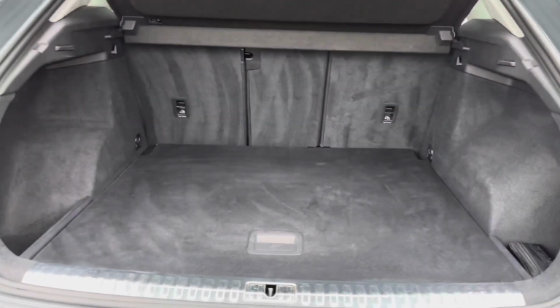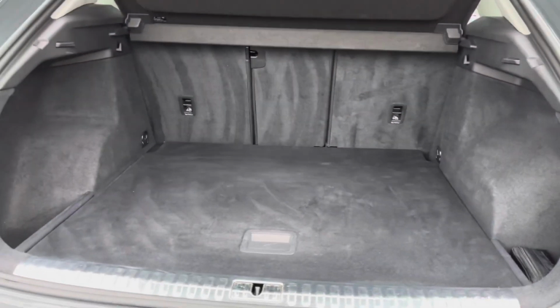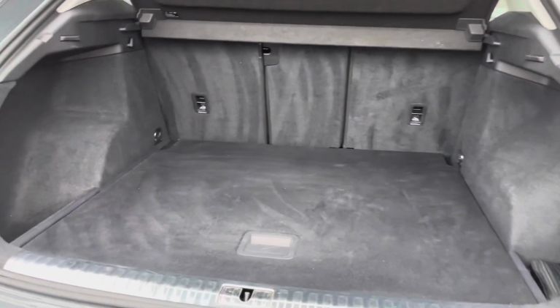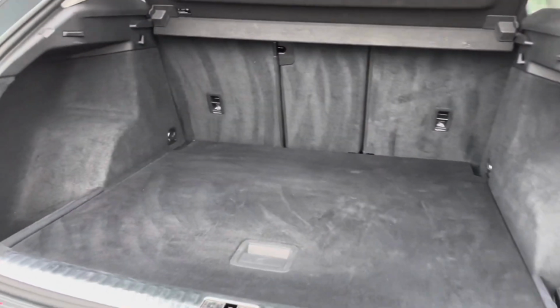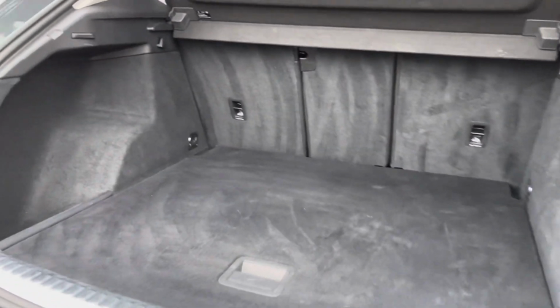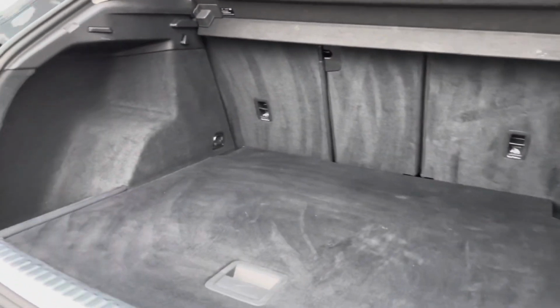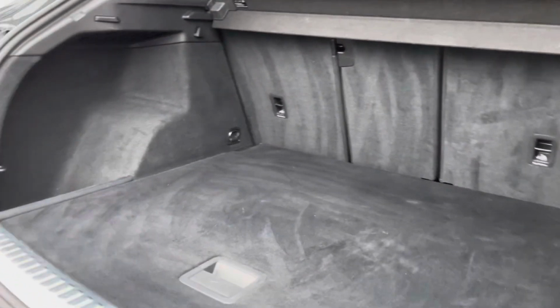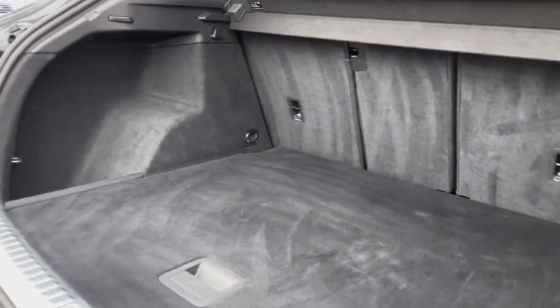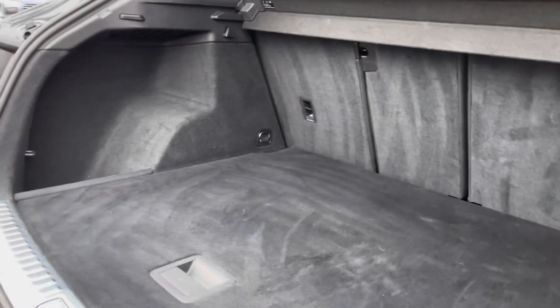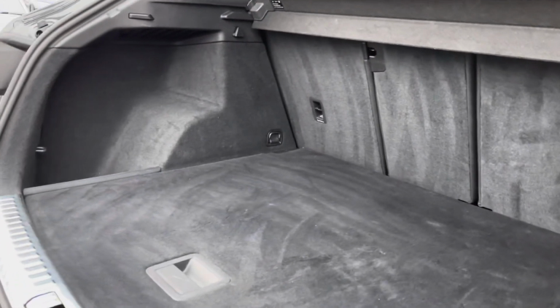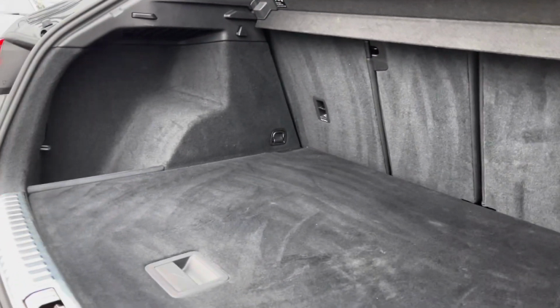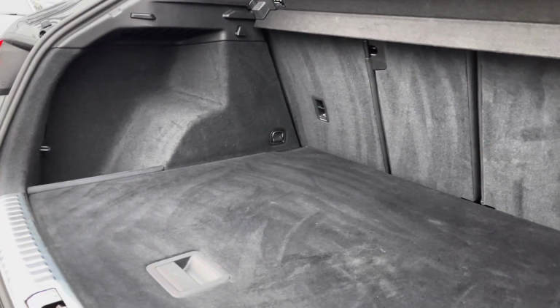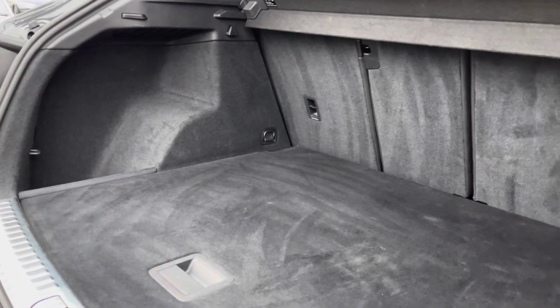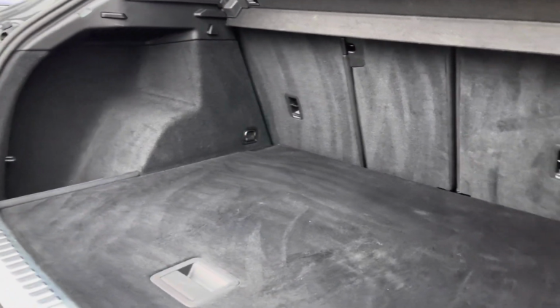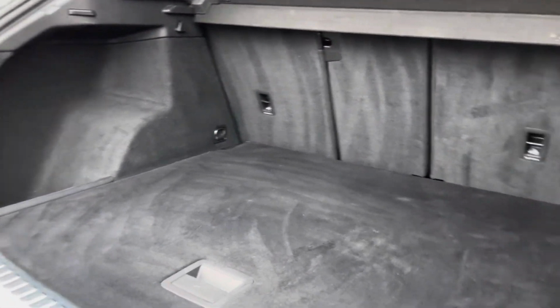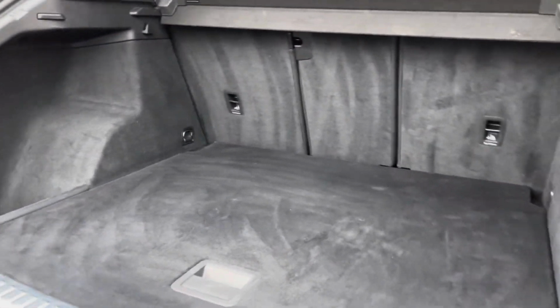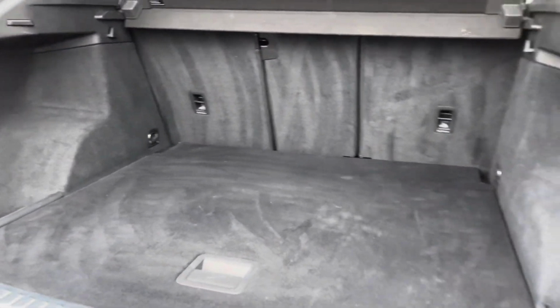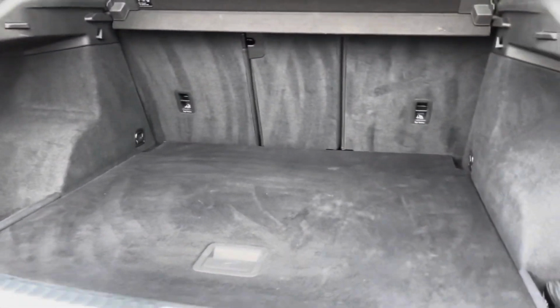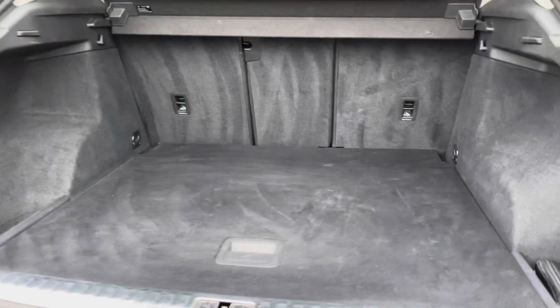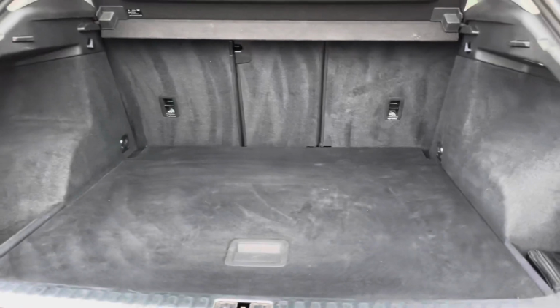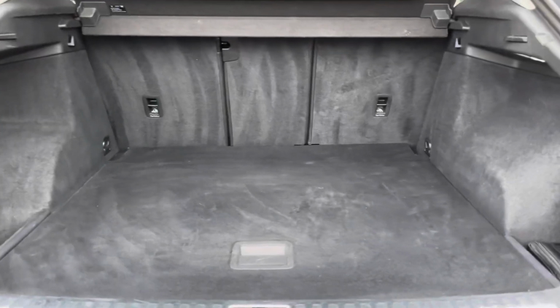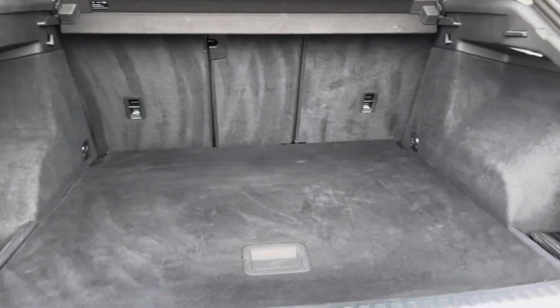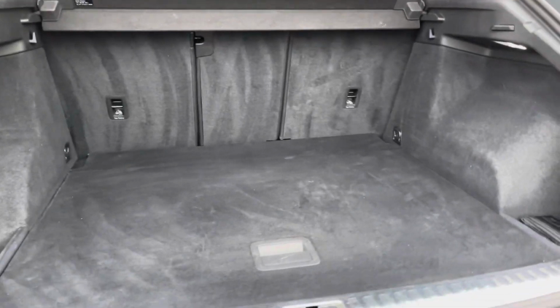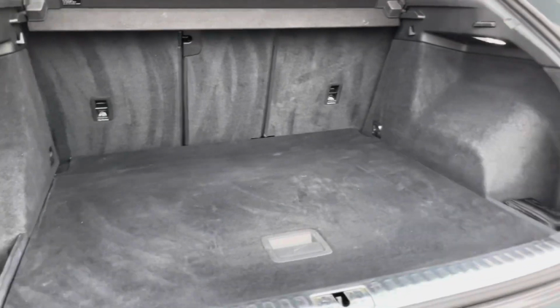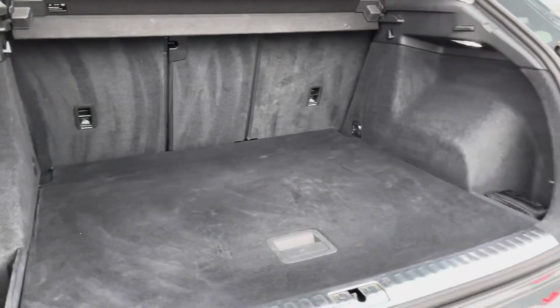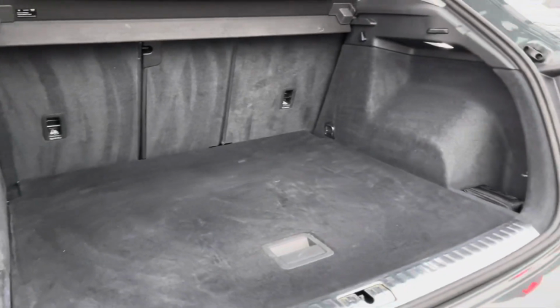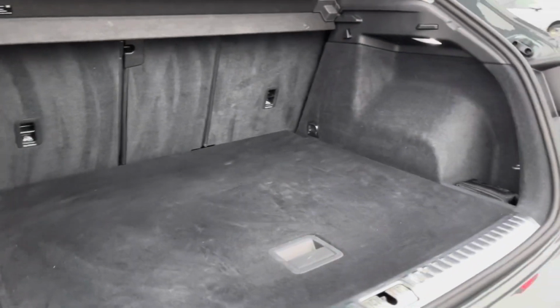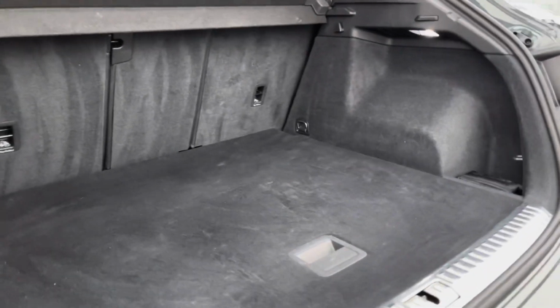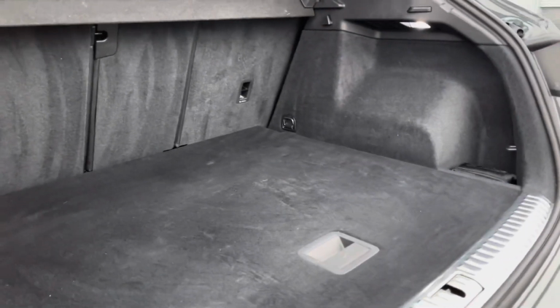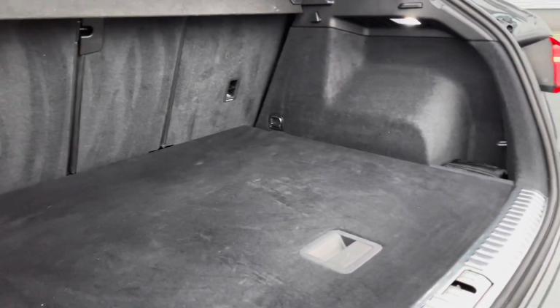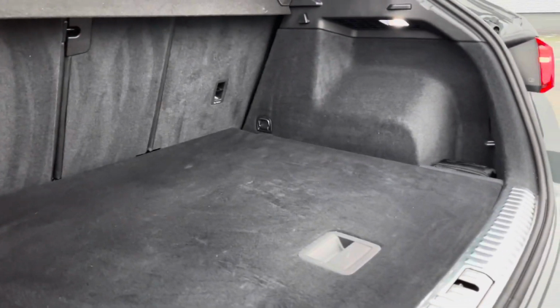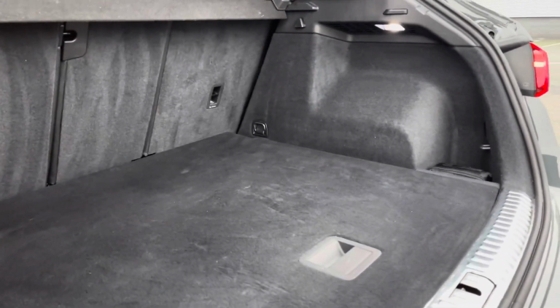You can see the practicality of the vehicle now - you've got a huge amount of boot space. You'll have no trouble fitting in luggage, shopping, or prams; you will be able to do so with ease.